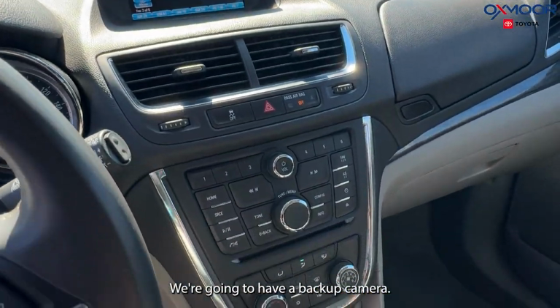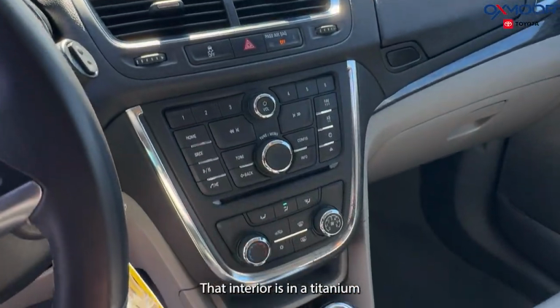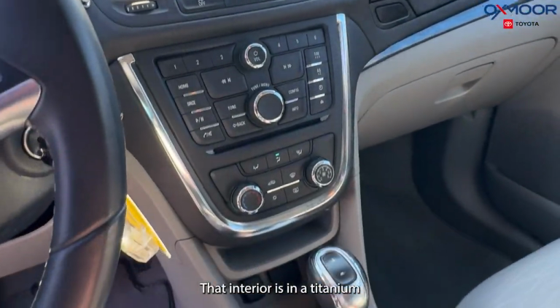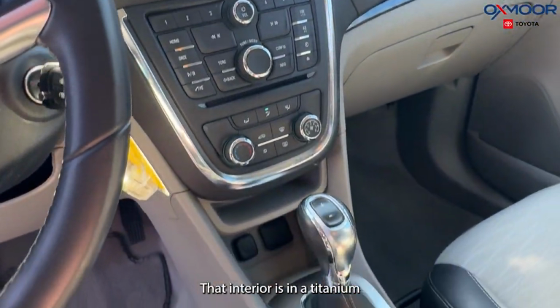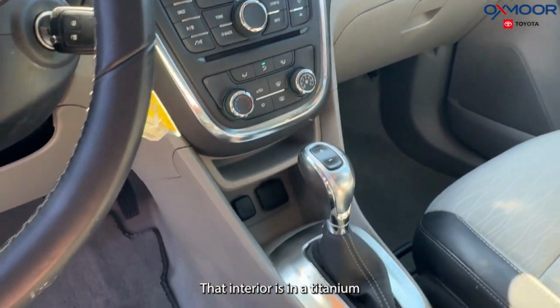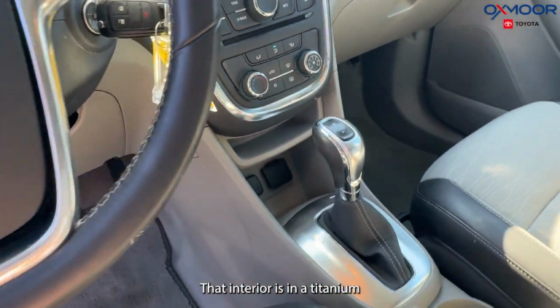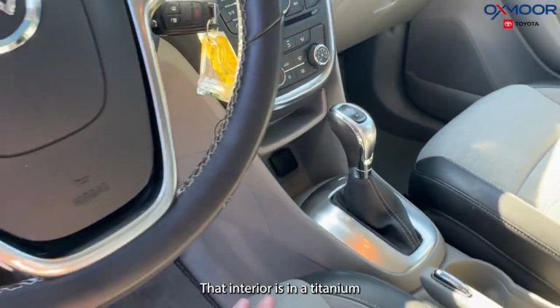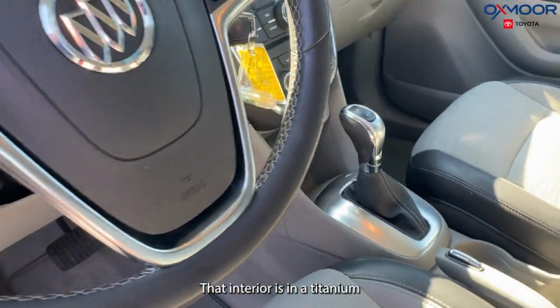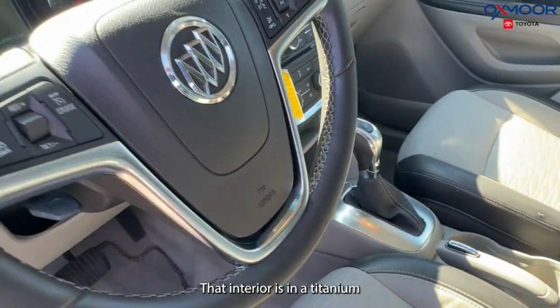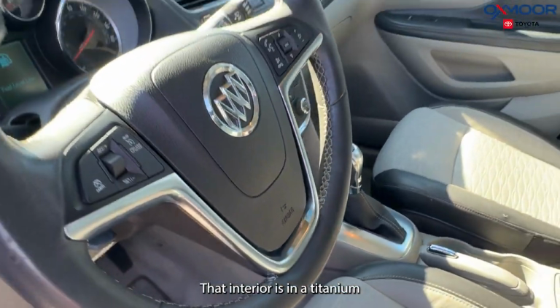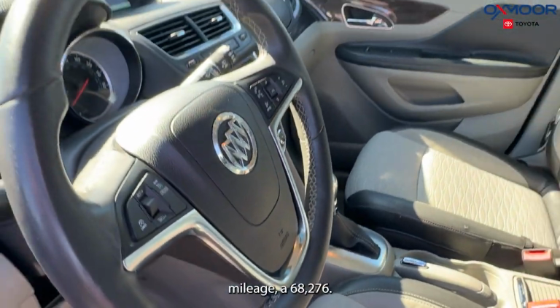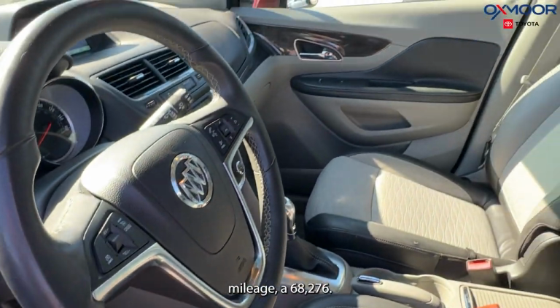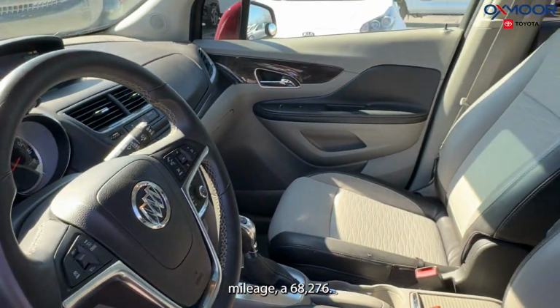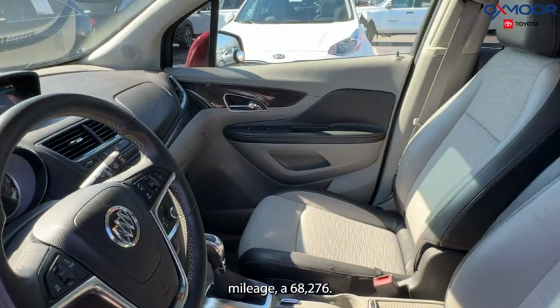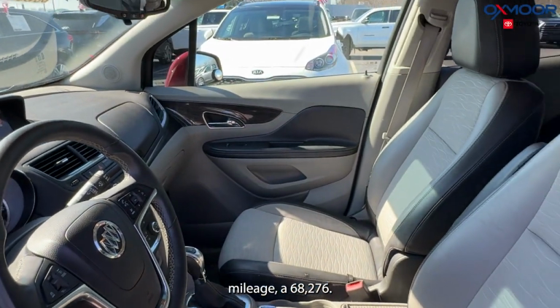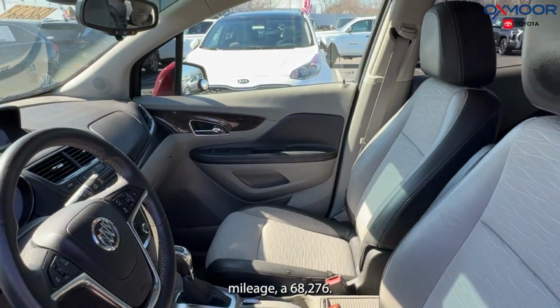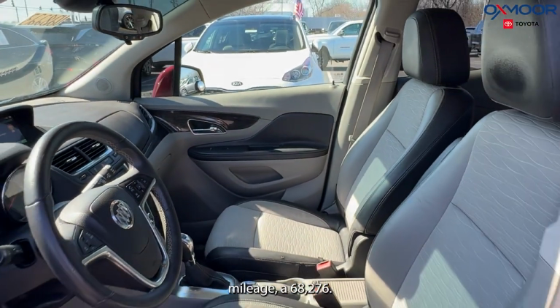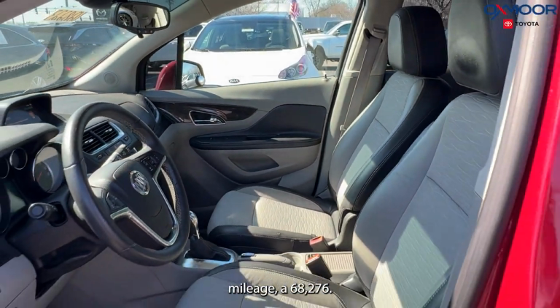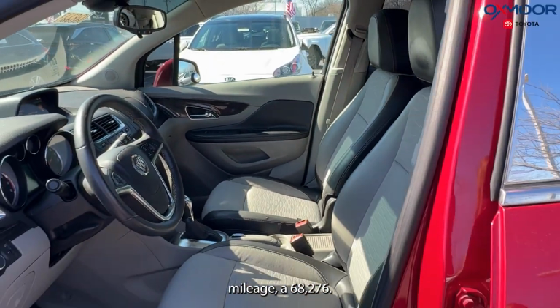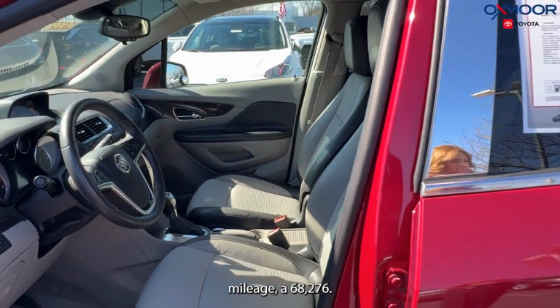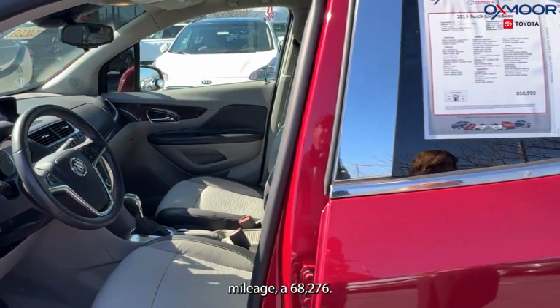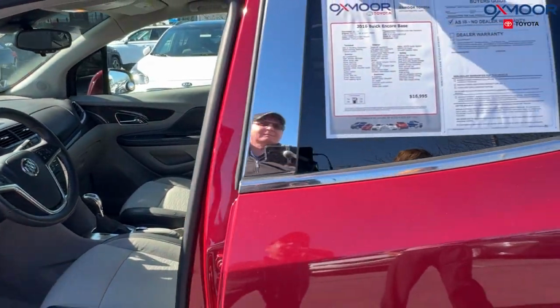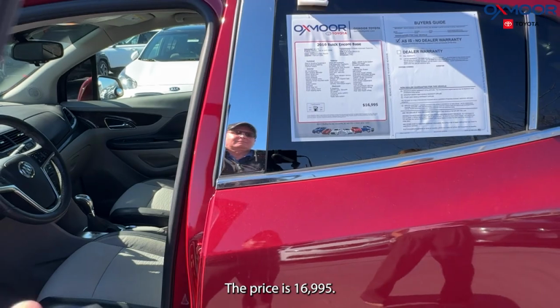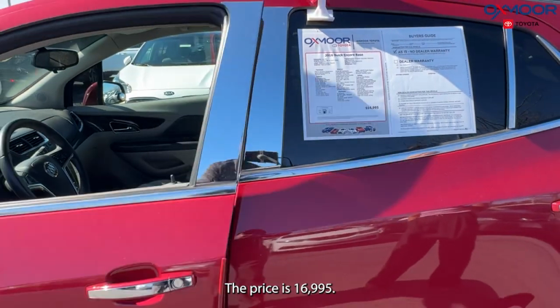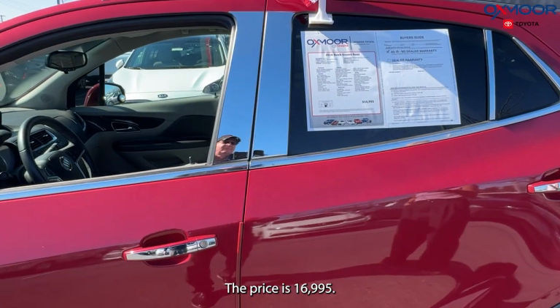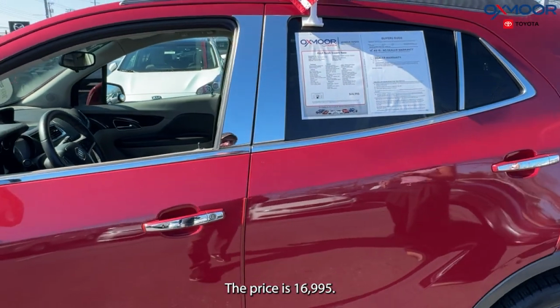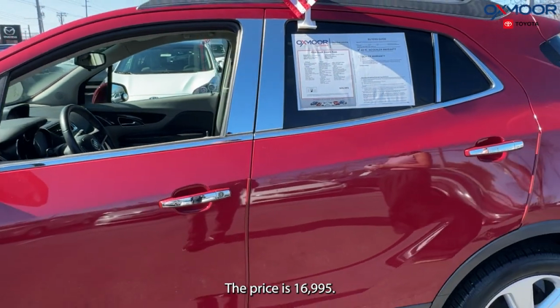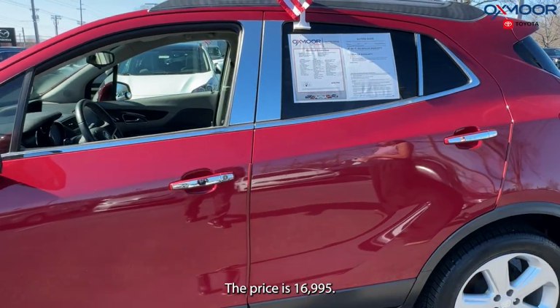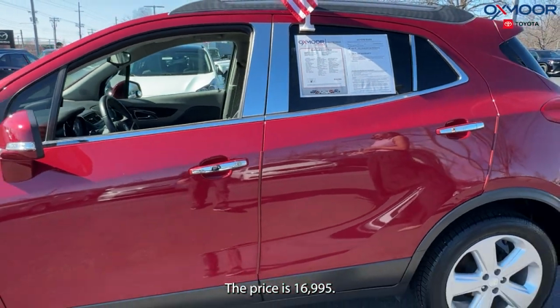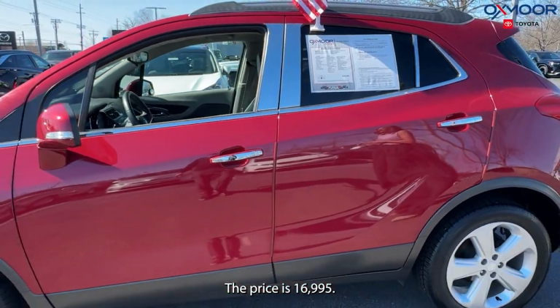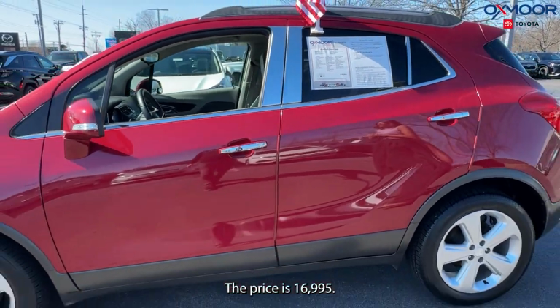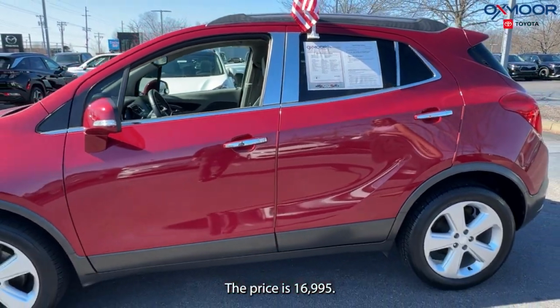That interior is in titanium. Mileage is 68,276 miles. The price is $16,995.